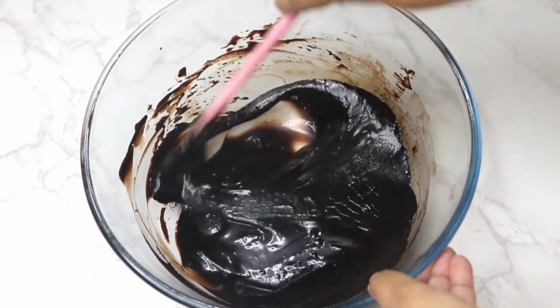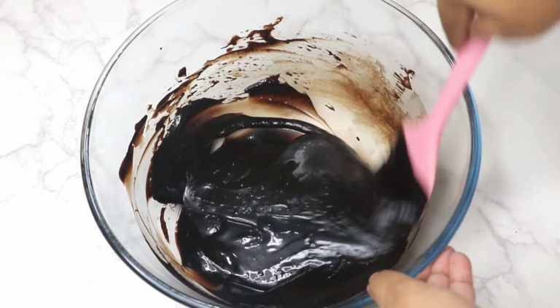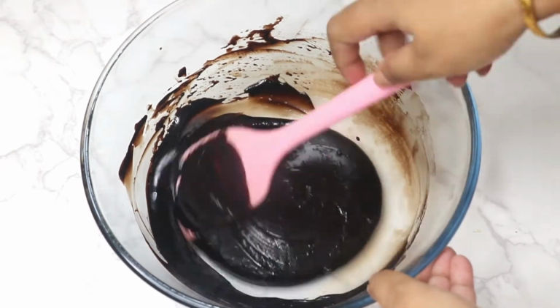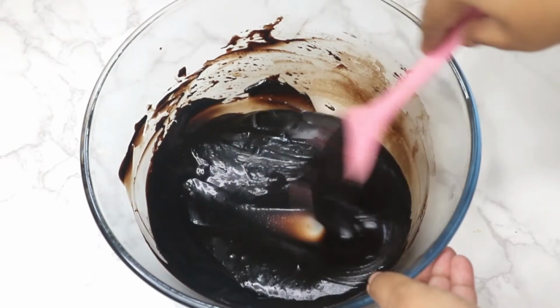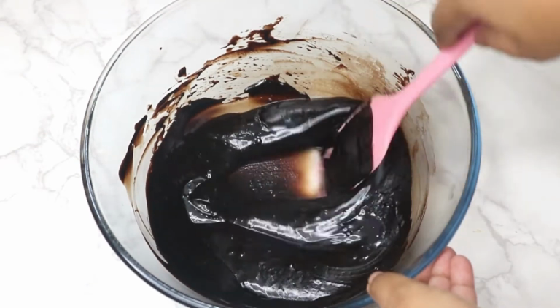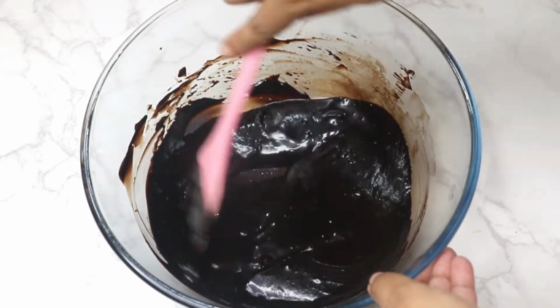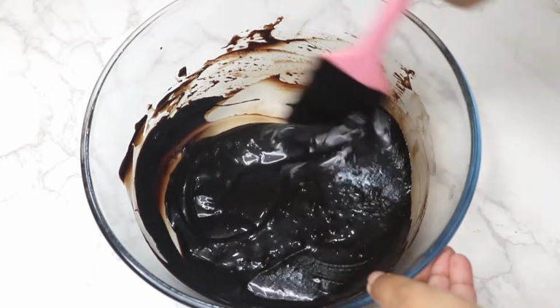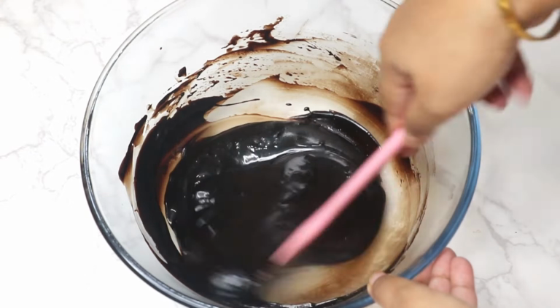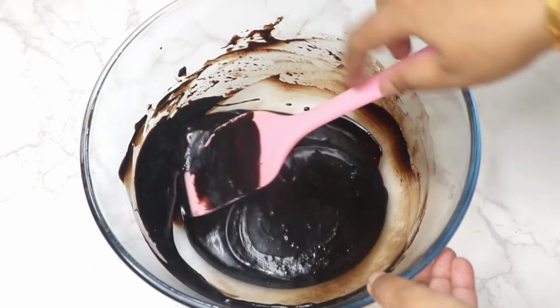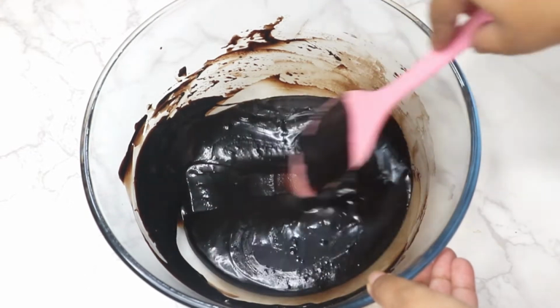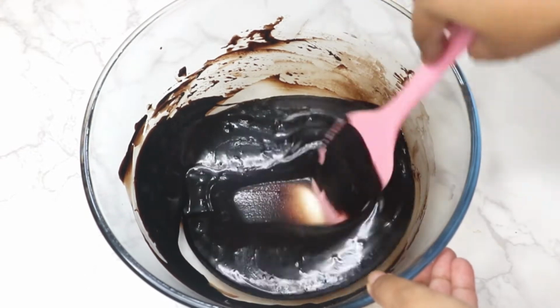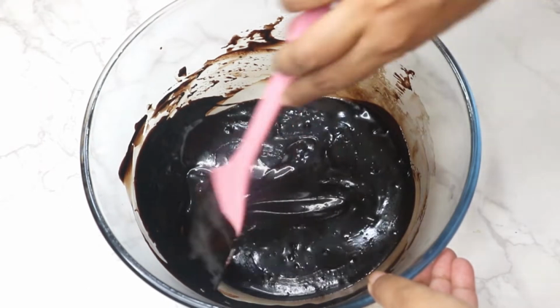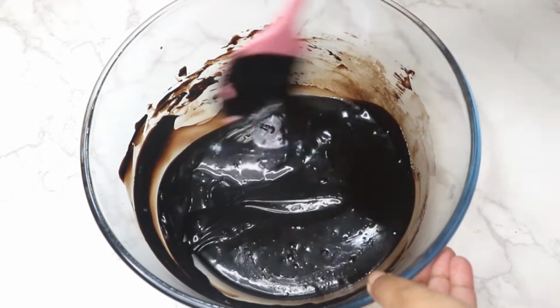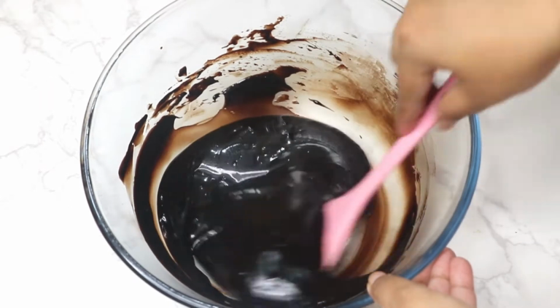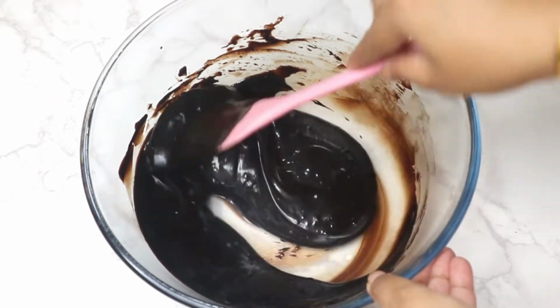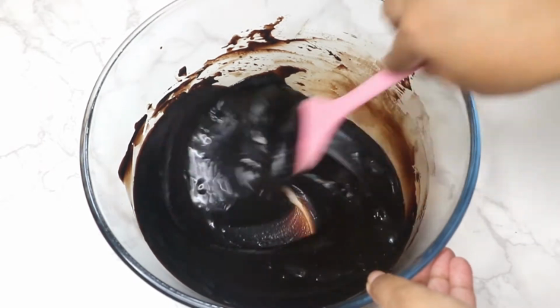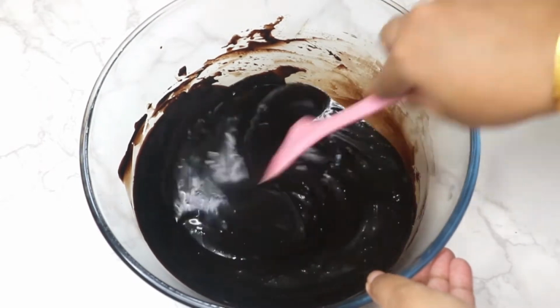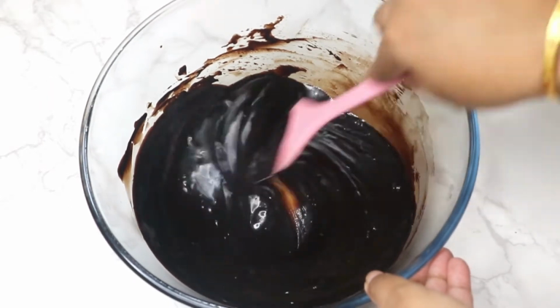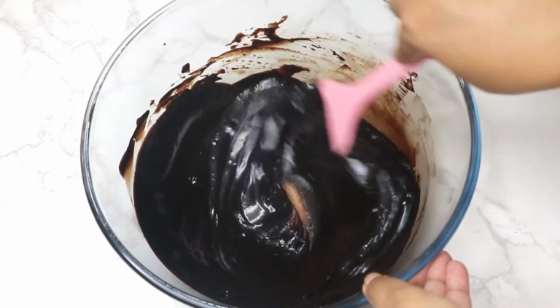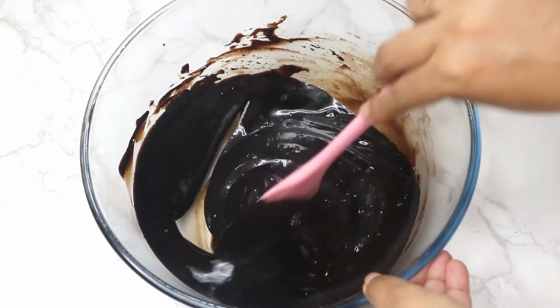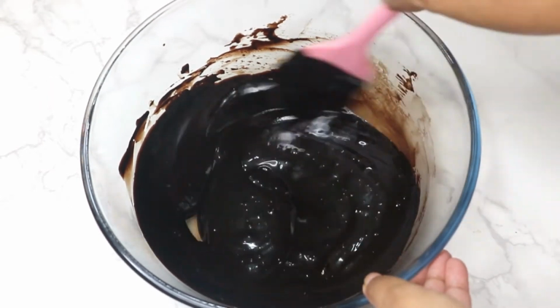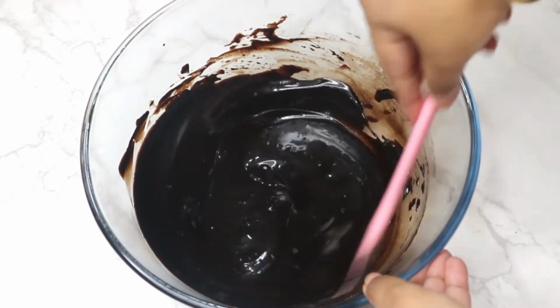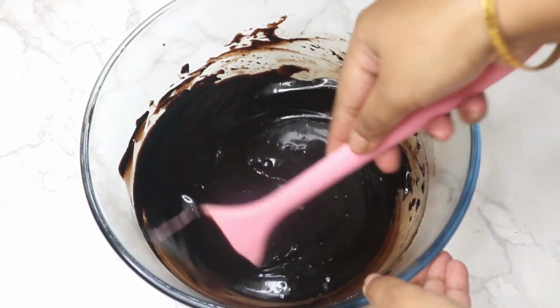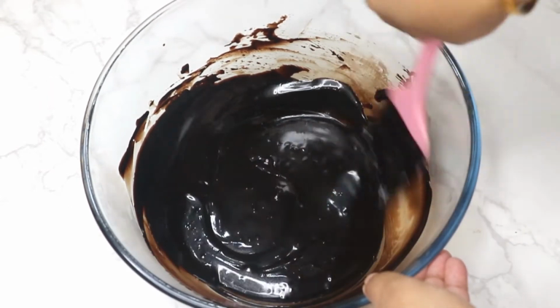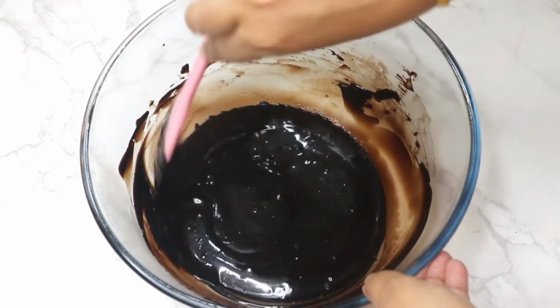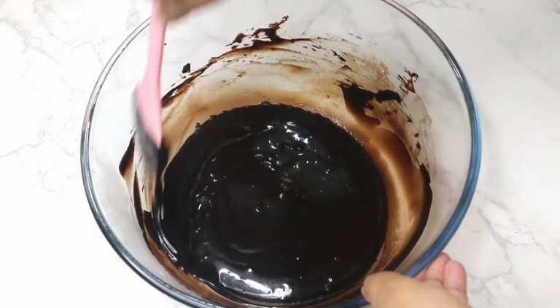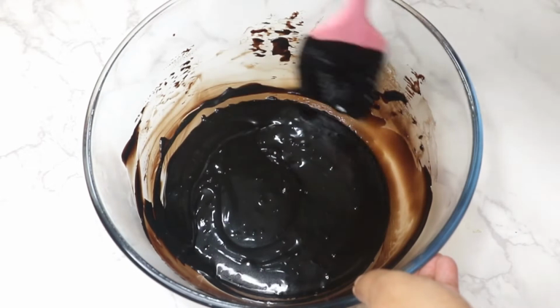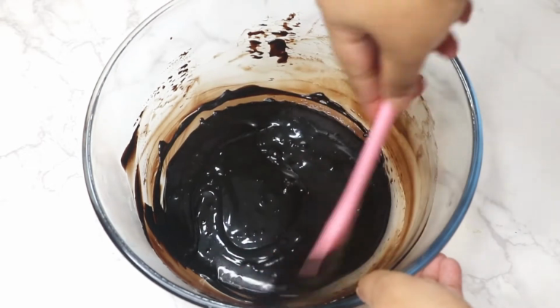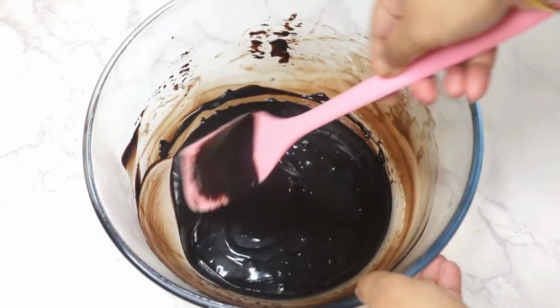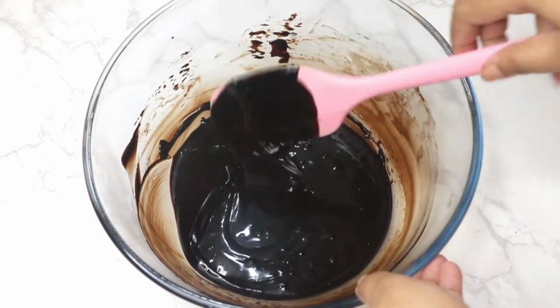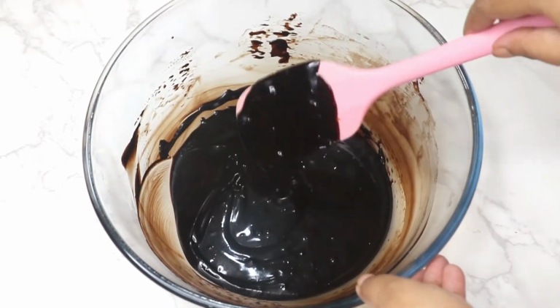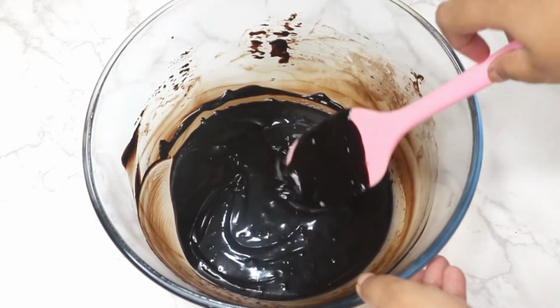Continue to mix until the chocolate is fully melted and the mixture is even. The ganache is ready — set it aside and allow it to cool completely.